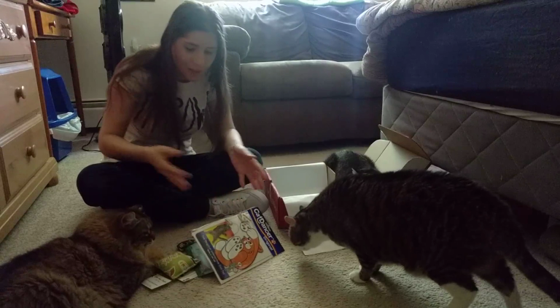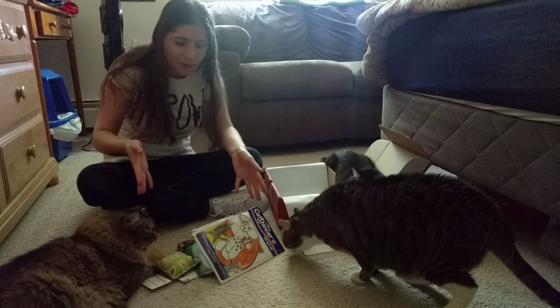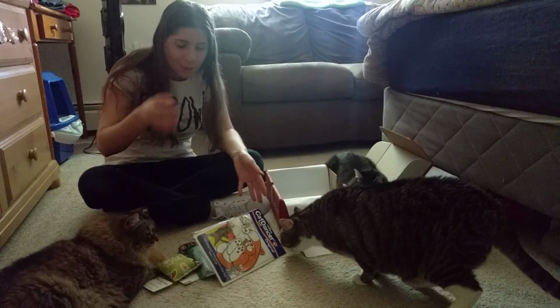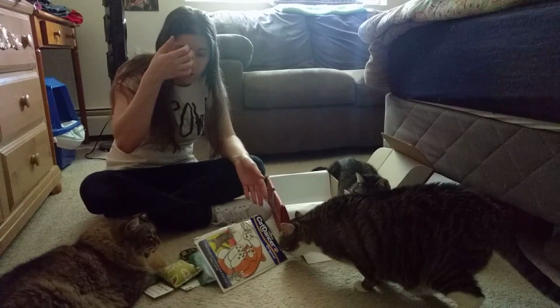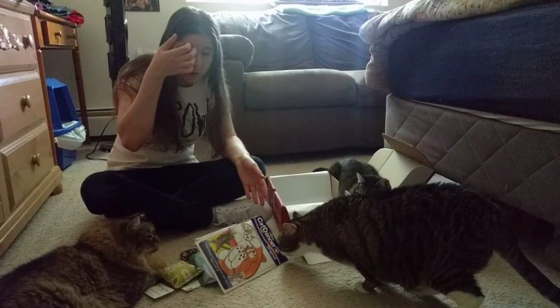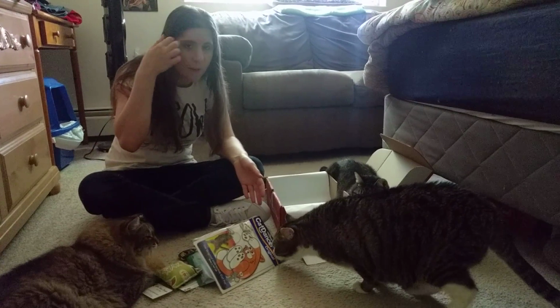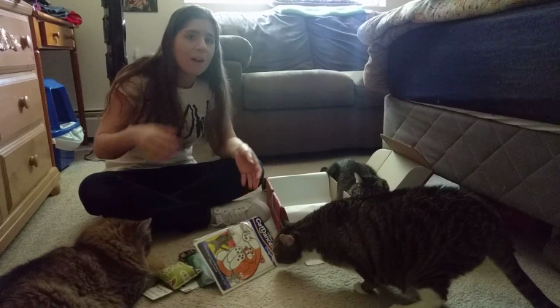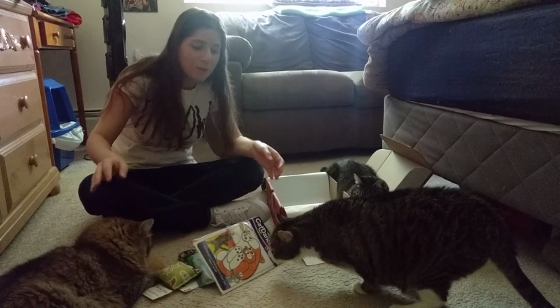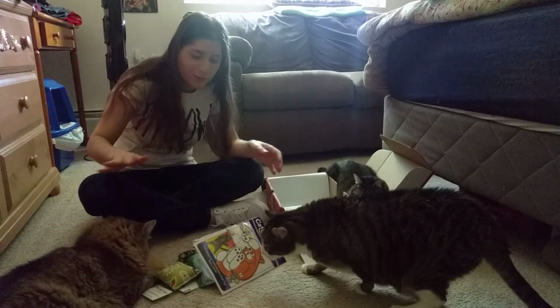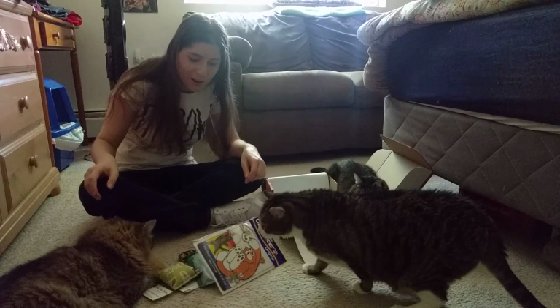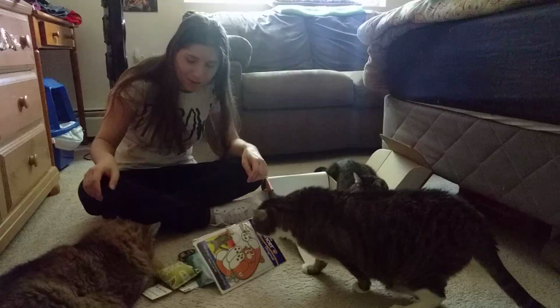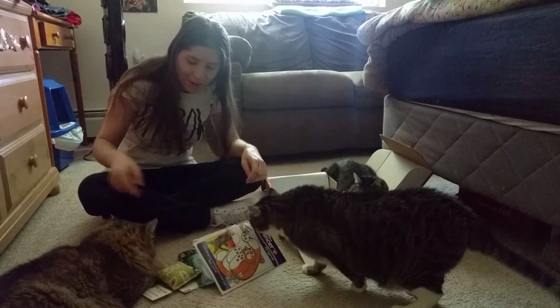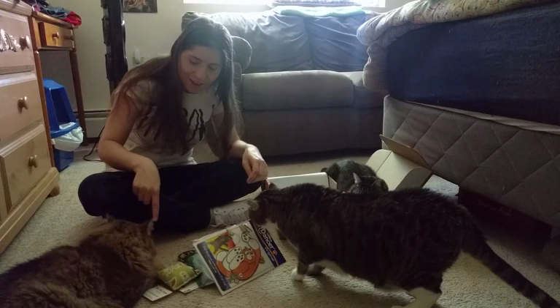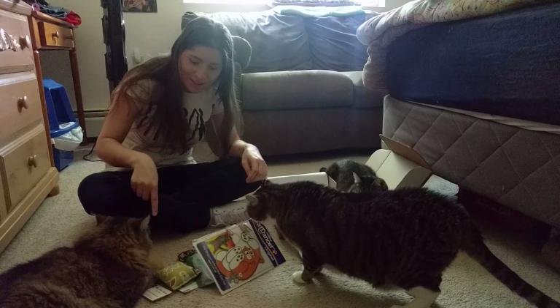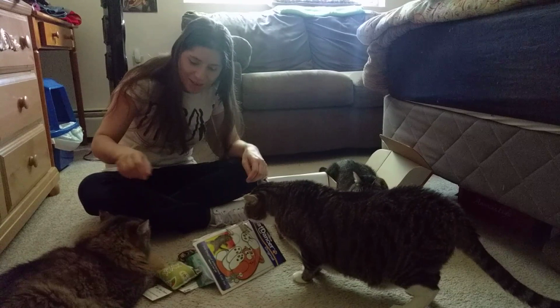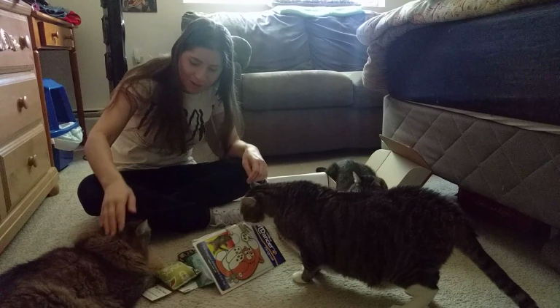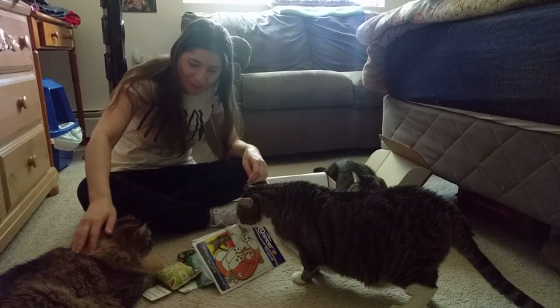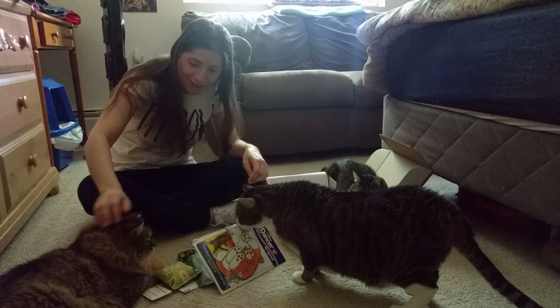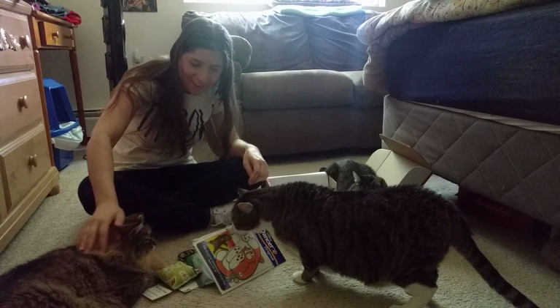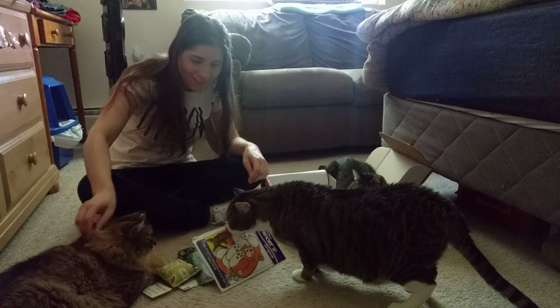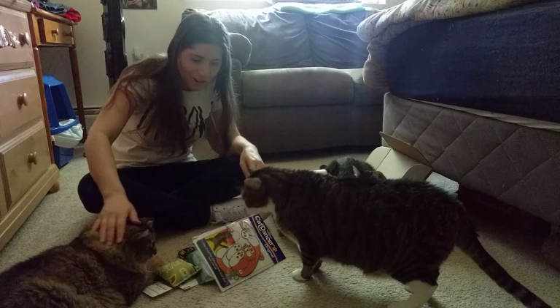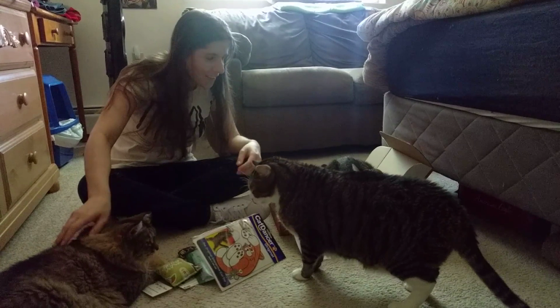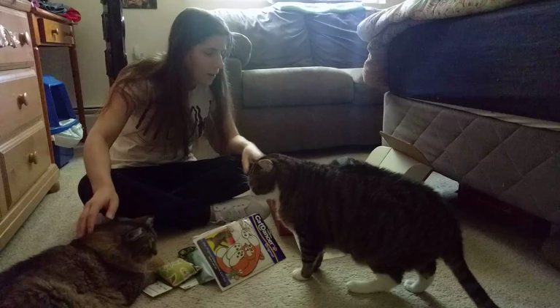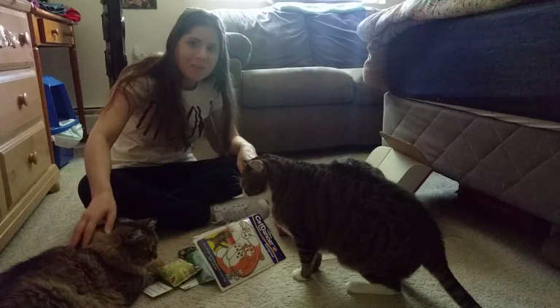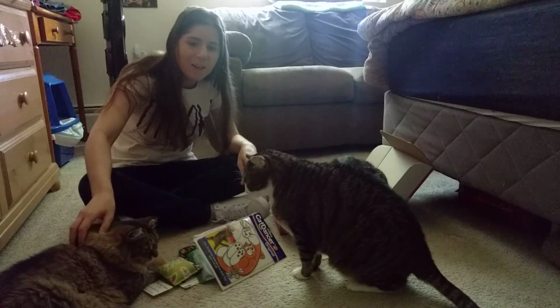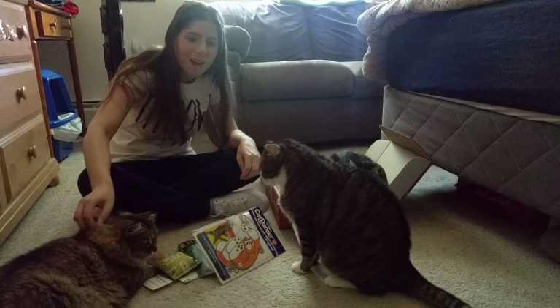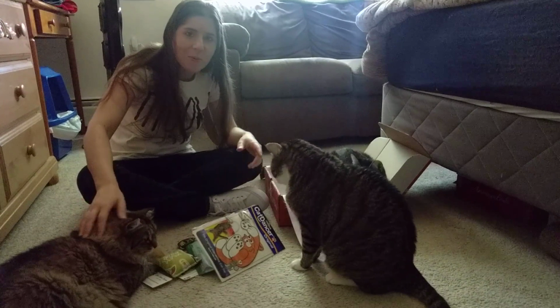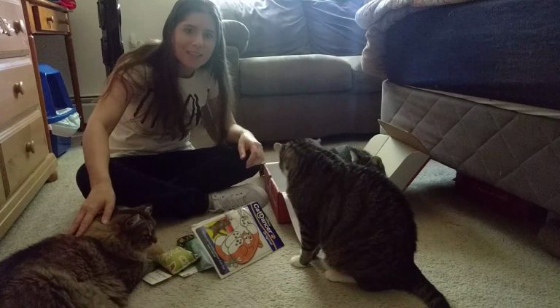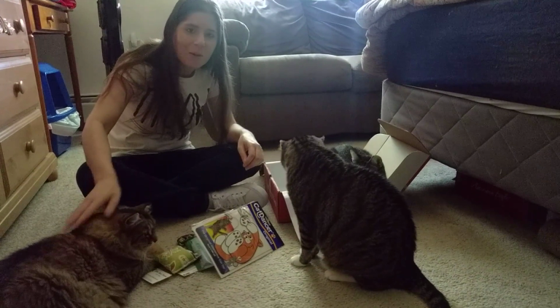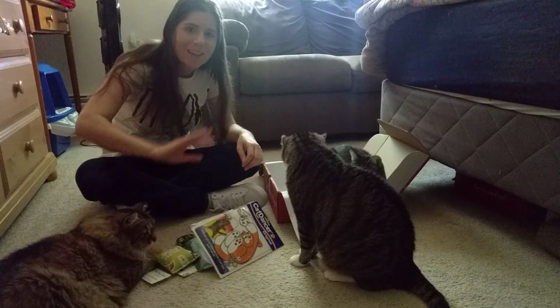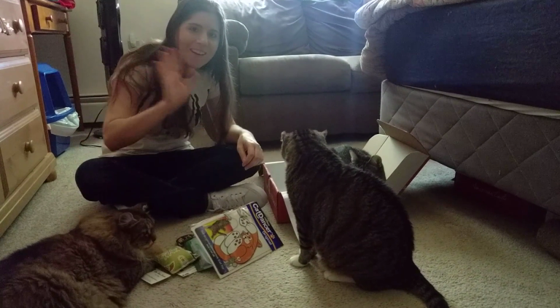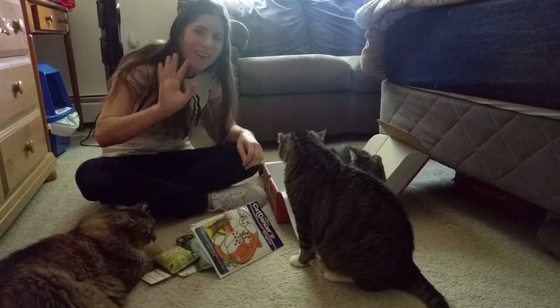That's everything in the box, you guys. We will have our review up once we try everything out. Casey's already having a lot of fun. I'm going to let these cats play with their toys. Any questions, let us know. We'll see you guys later. Bye!